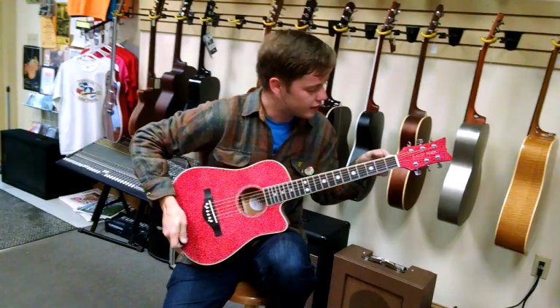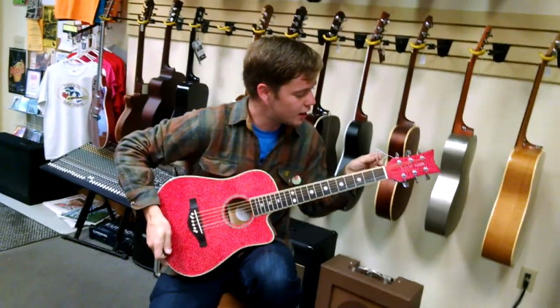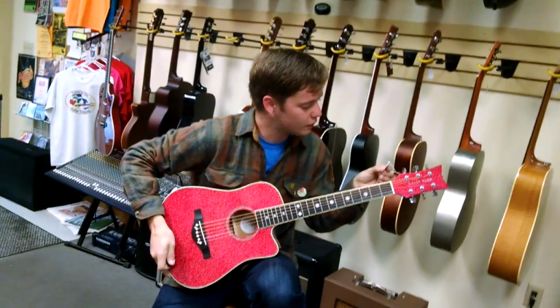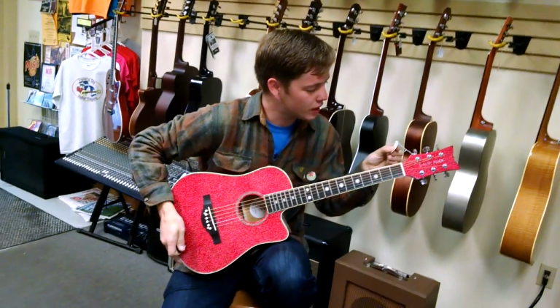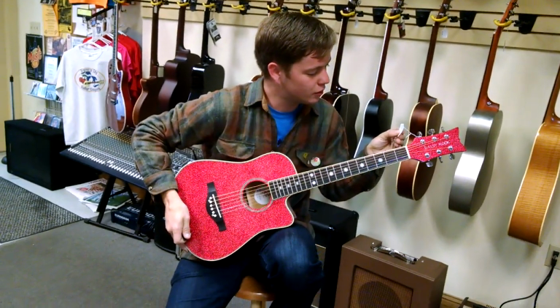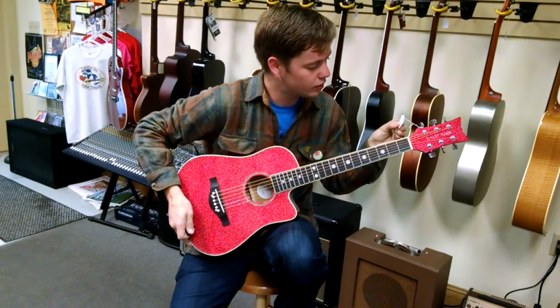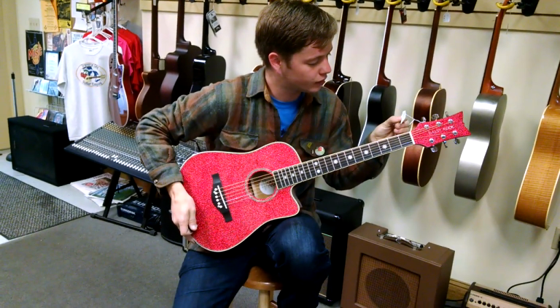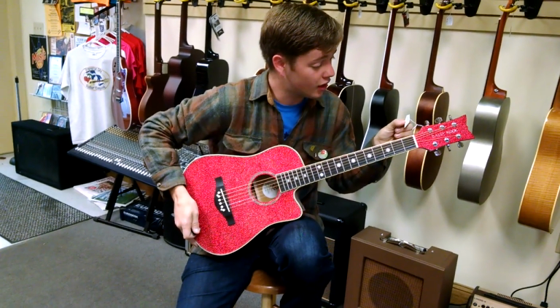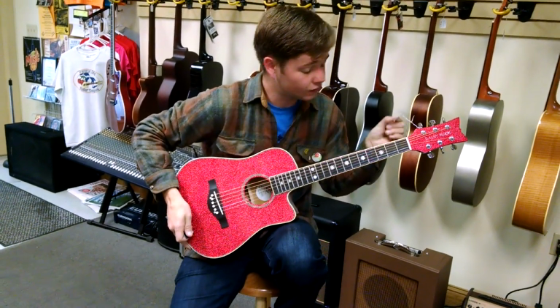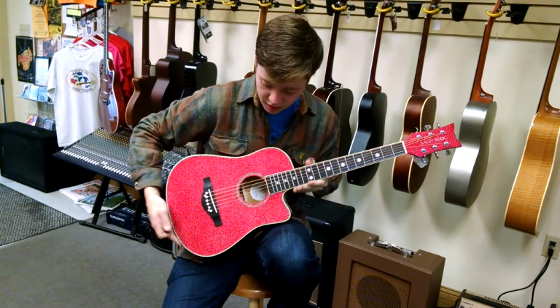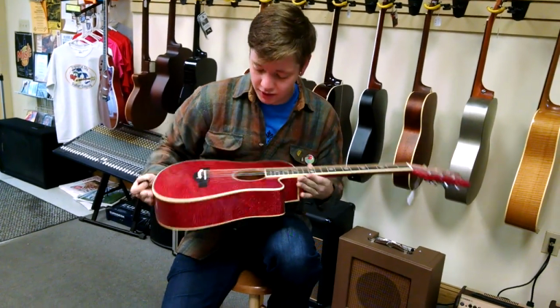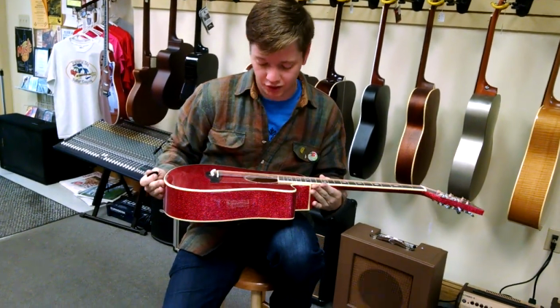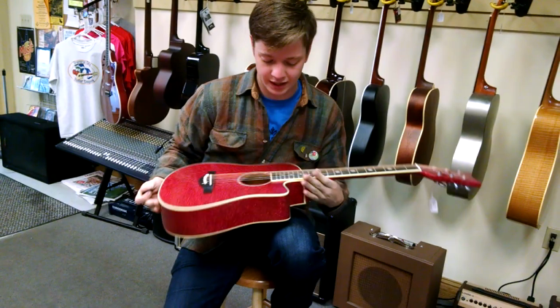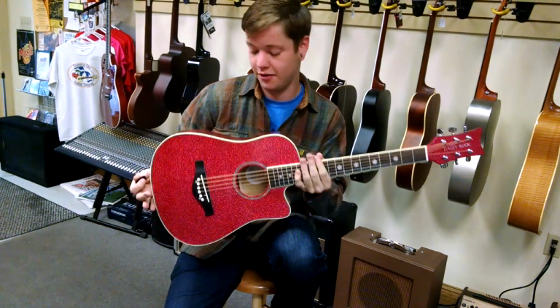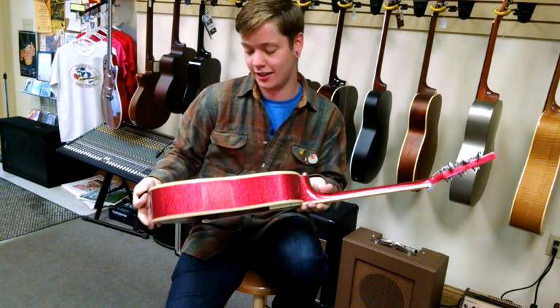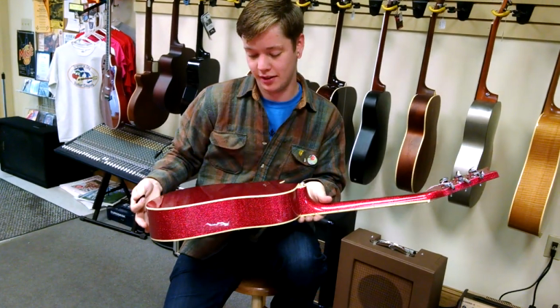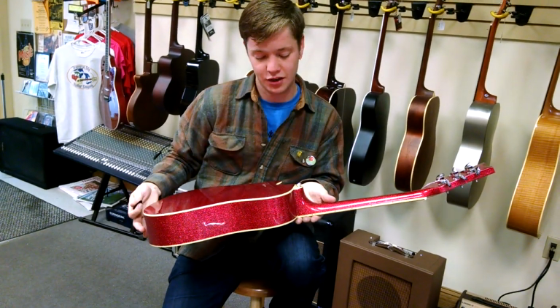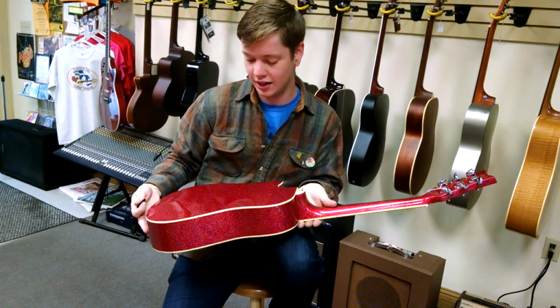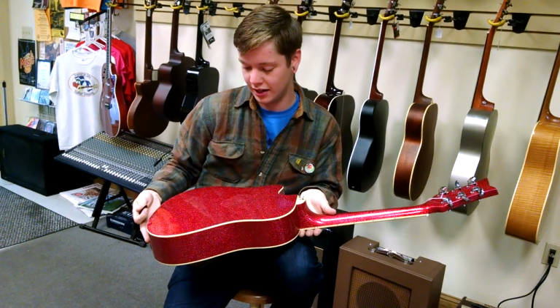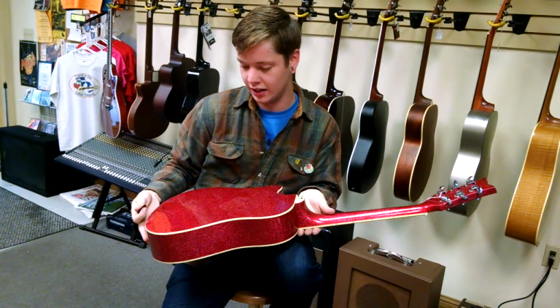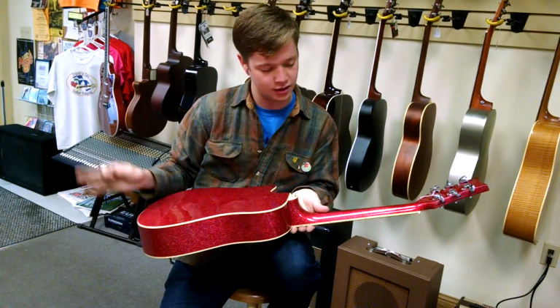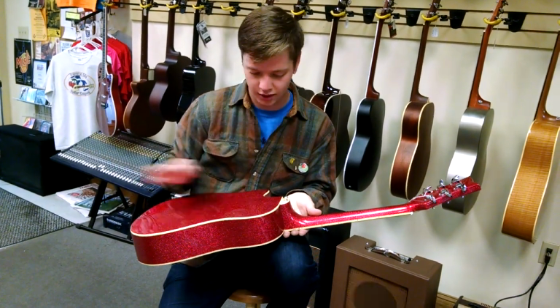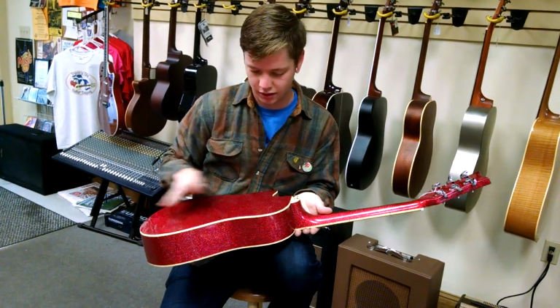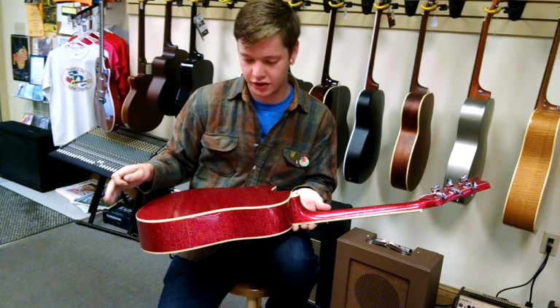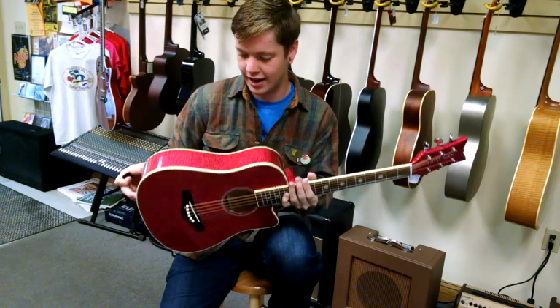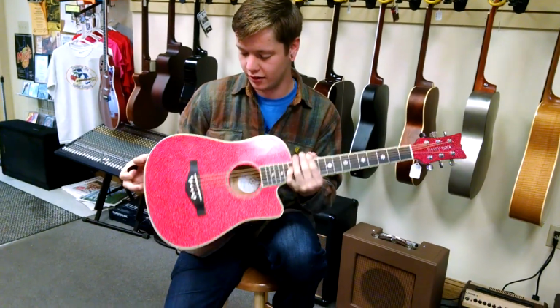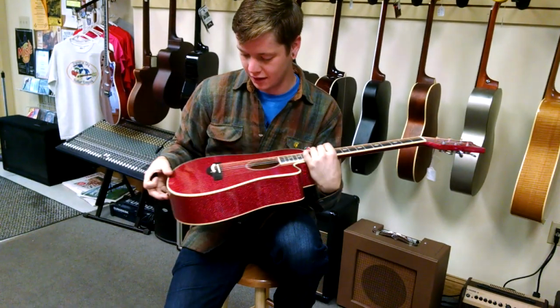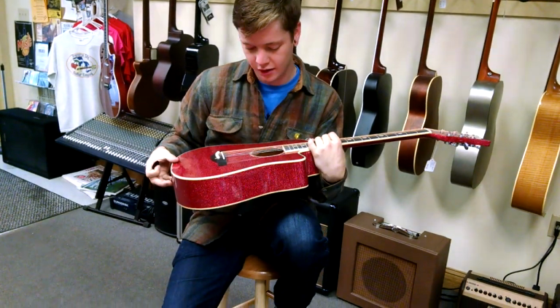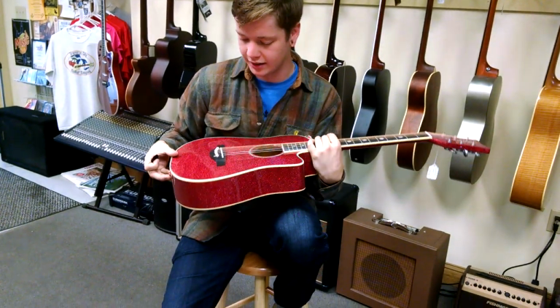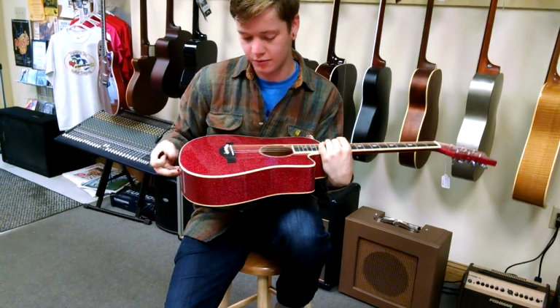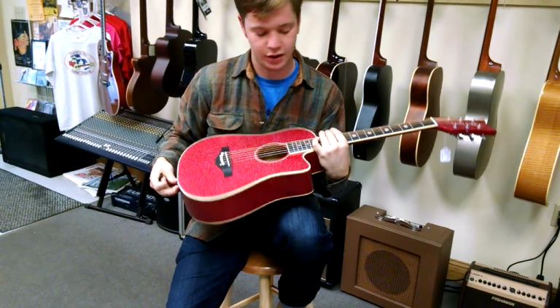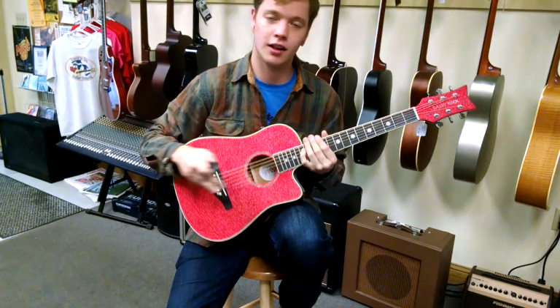Daisy Rock Rescue, and this is just a great guitar for the price. As you can see, it's got glitter underneath the lacquer. Great tone, great color.